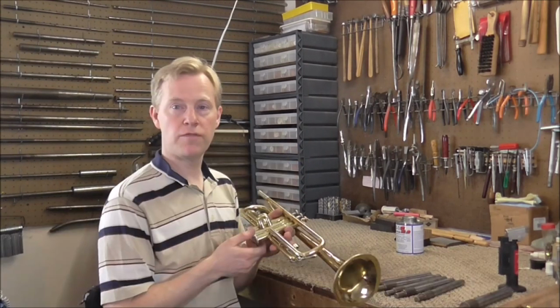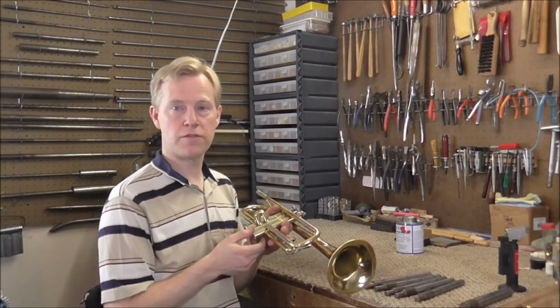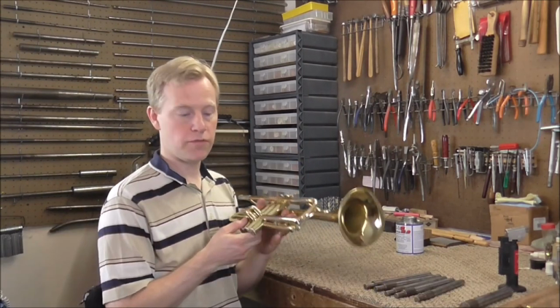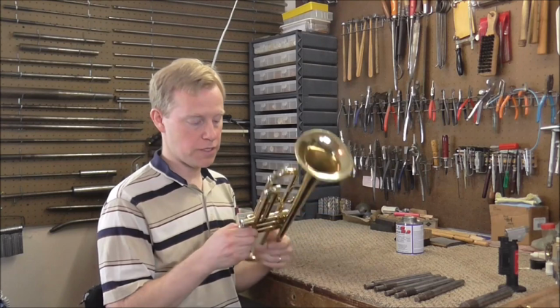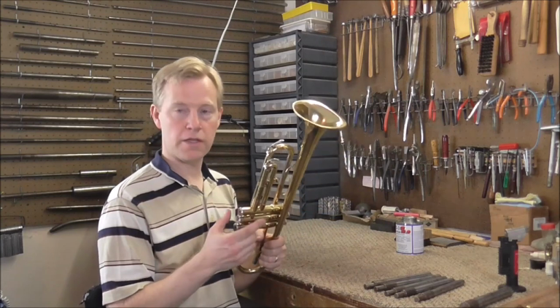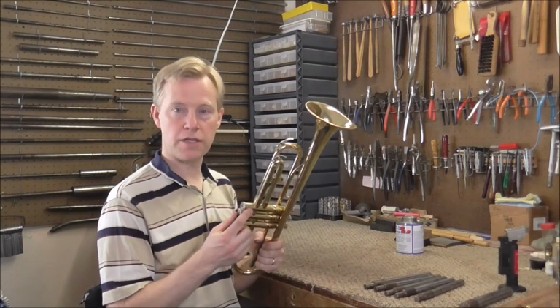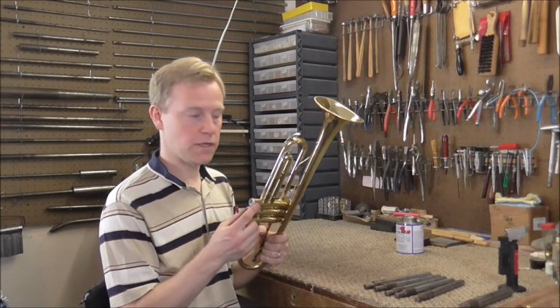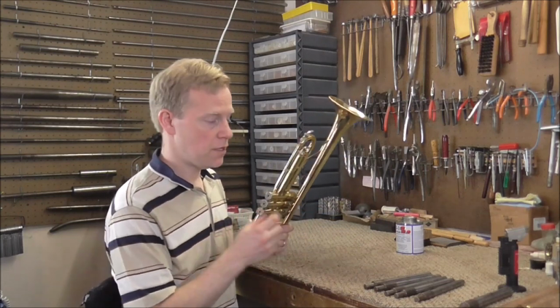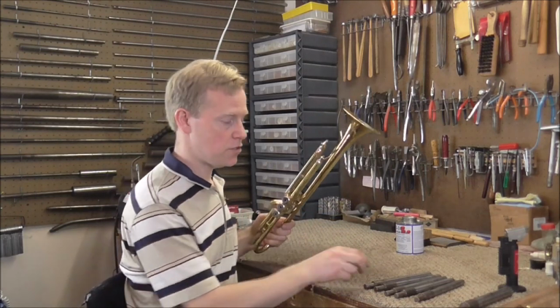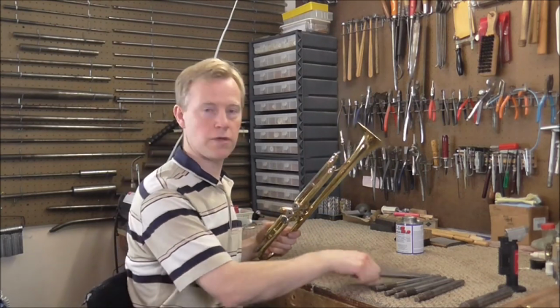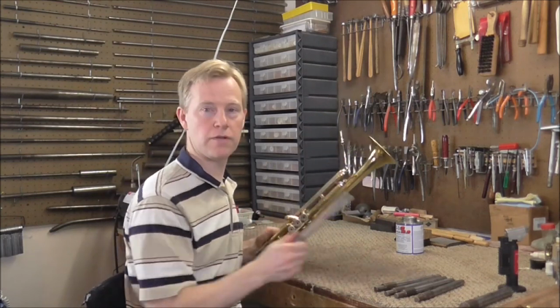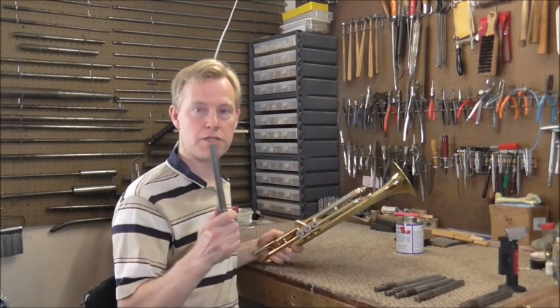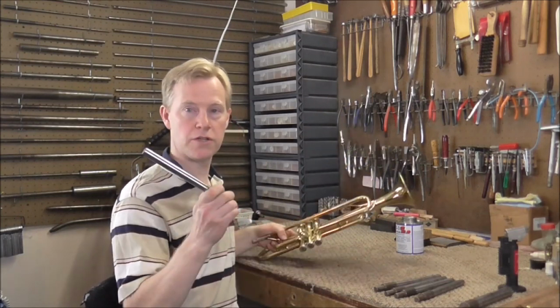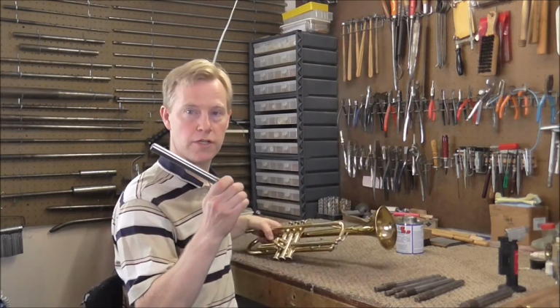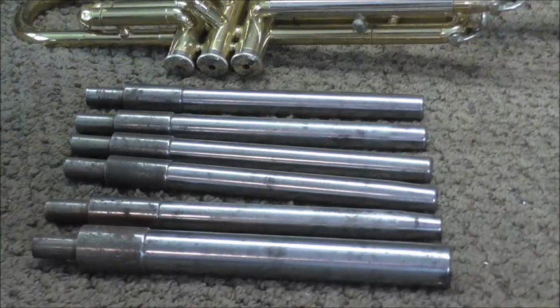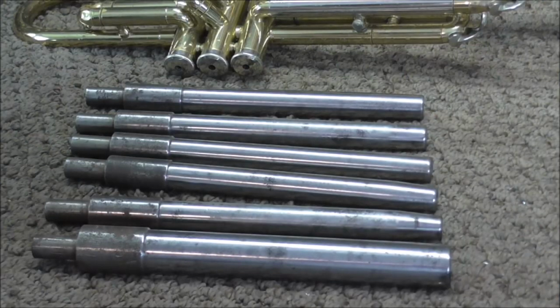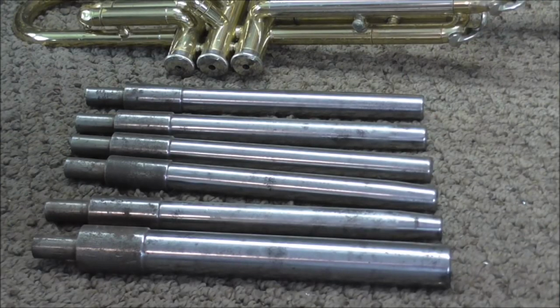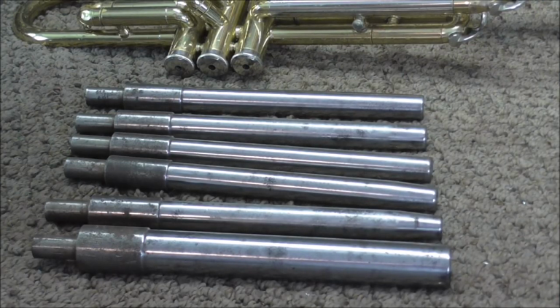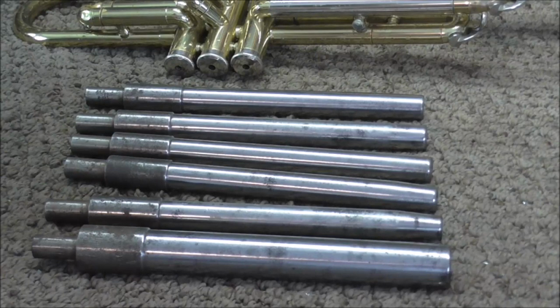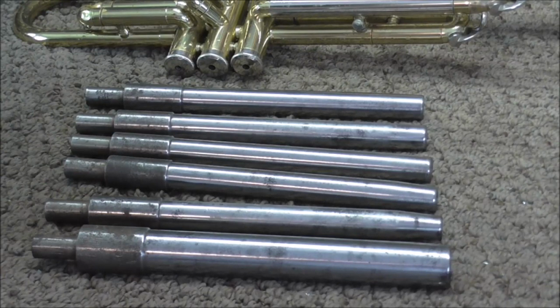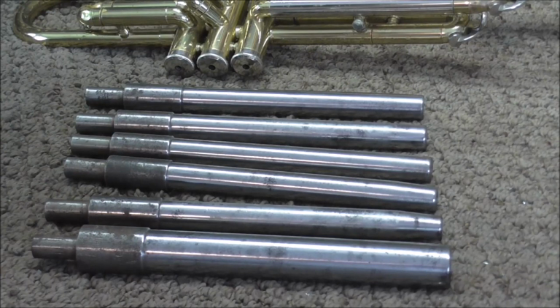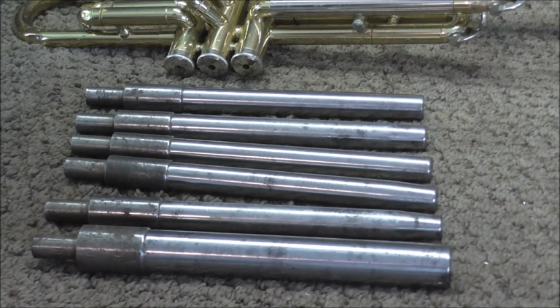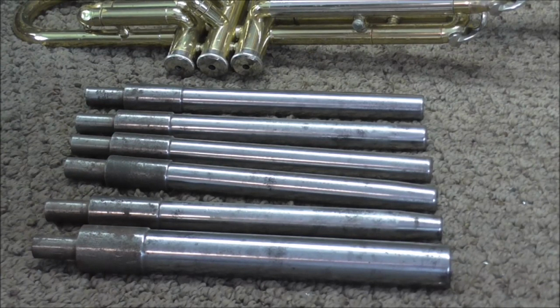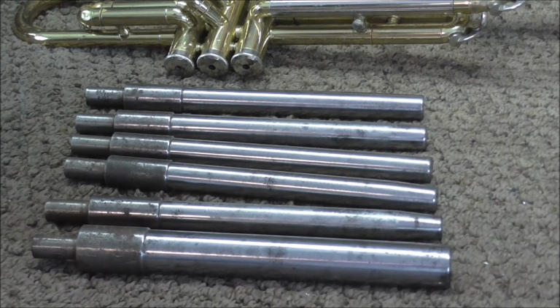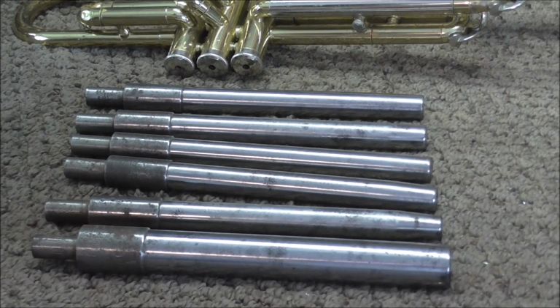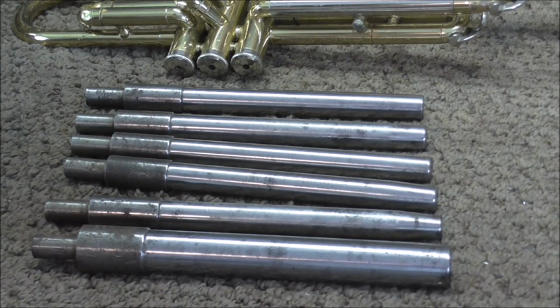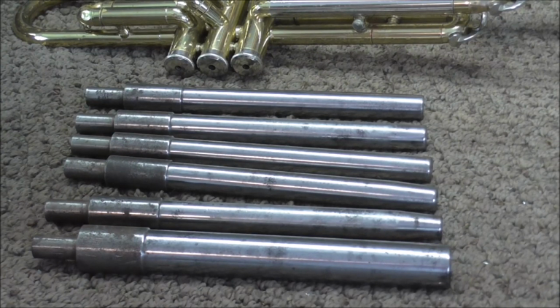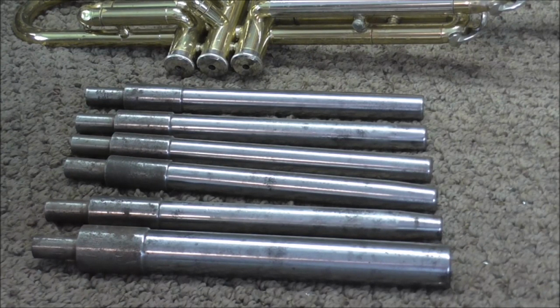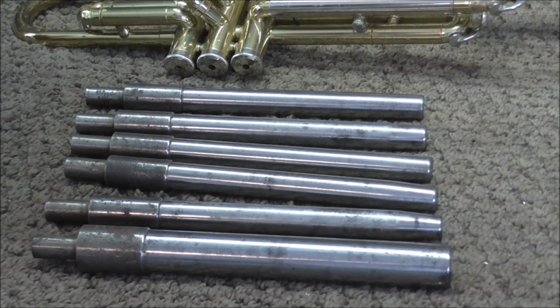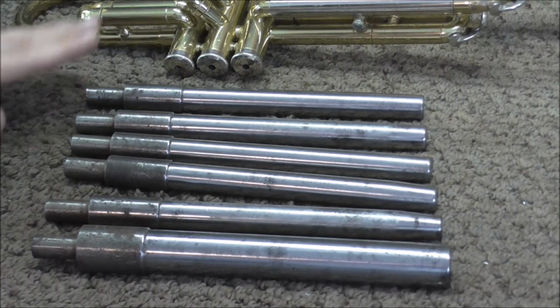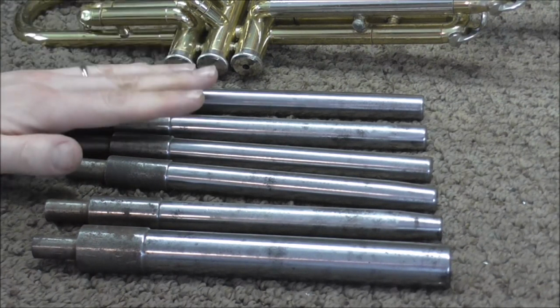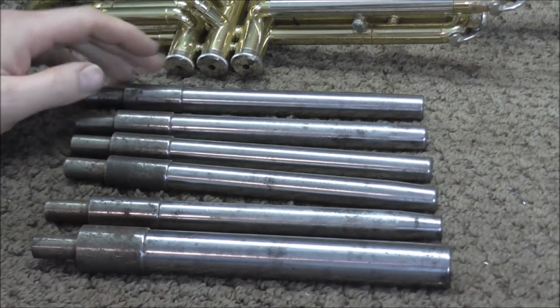The way to fix a valve when there's a dent in the casing is to use a ground casing mandrel. Here are some of my ground casing mandrels. I own about 25 or 30 maybe, but these are the ones that I use the most.